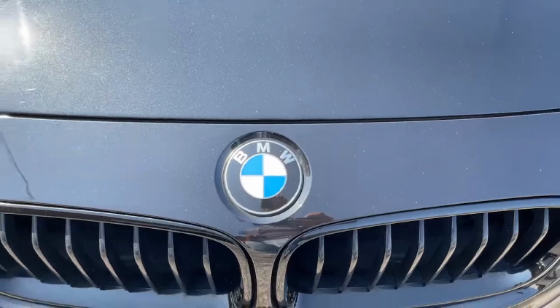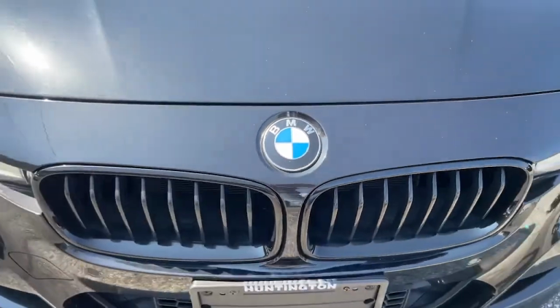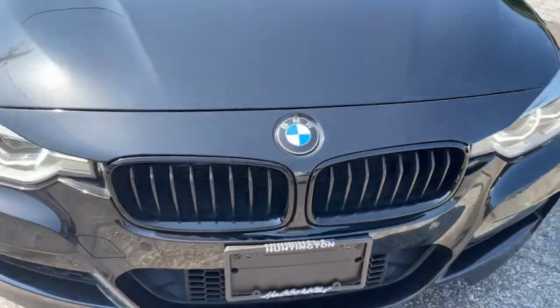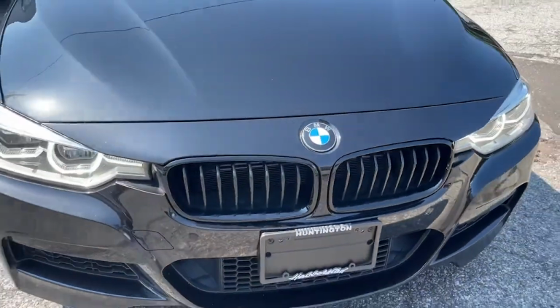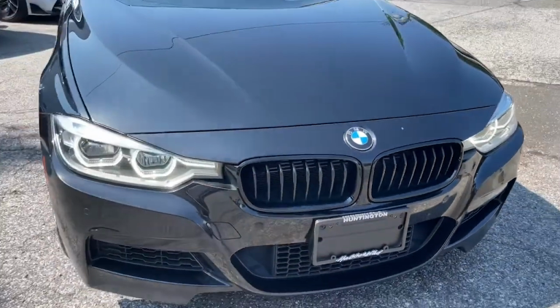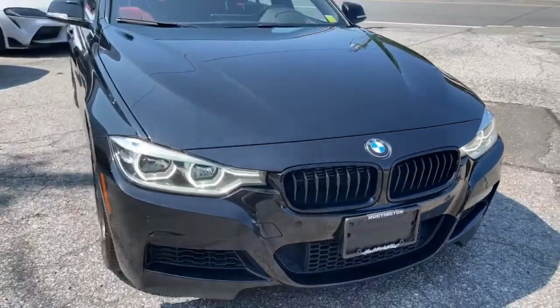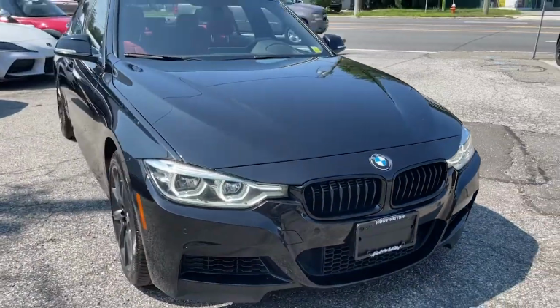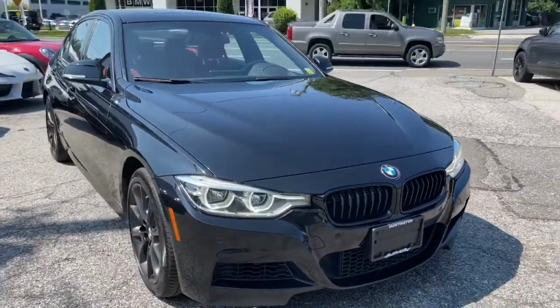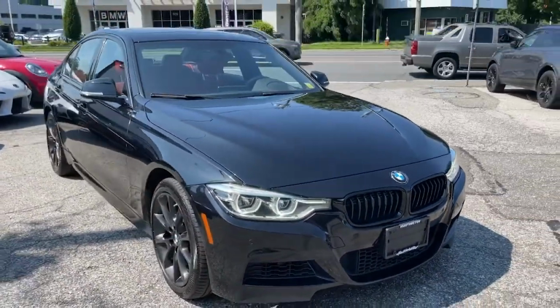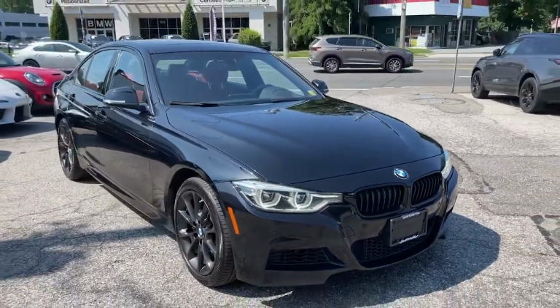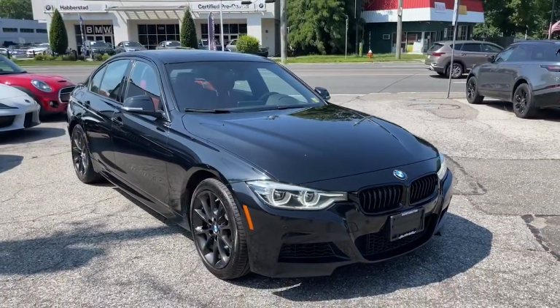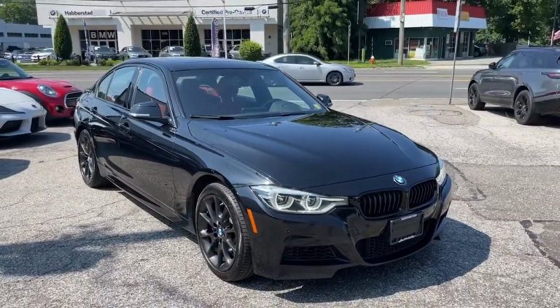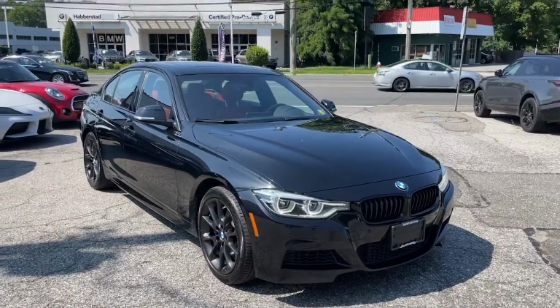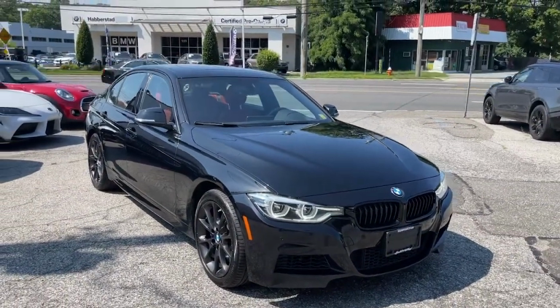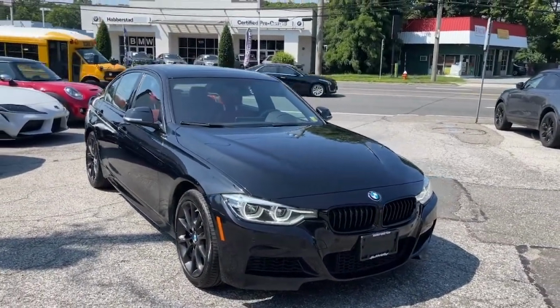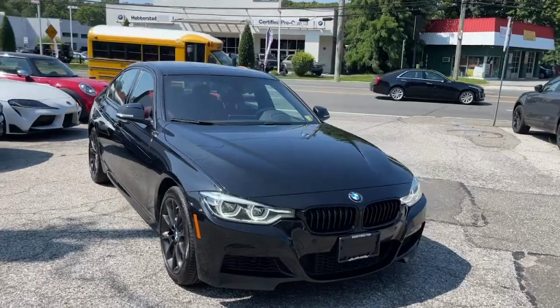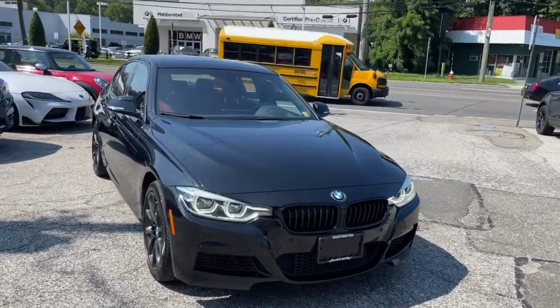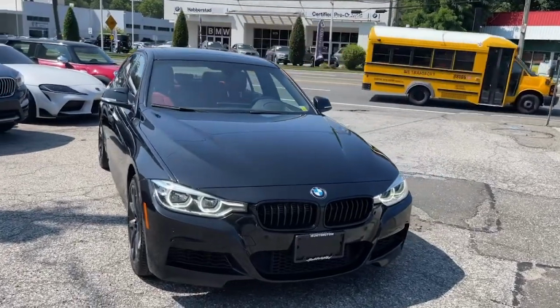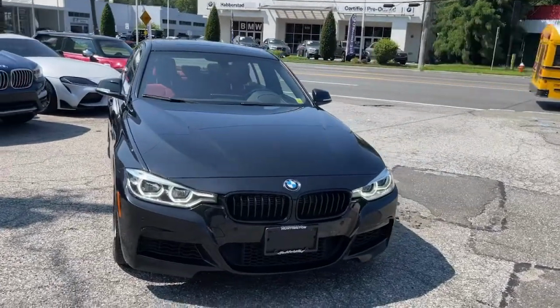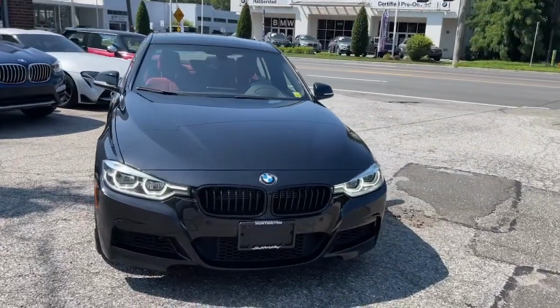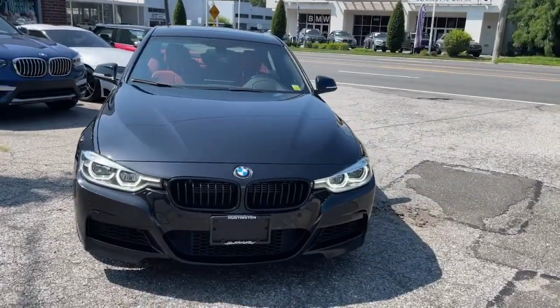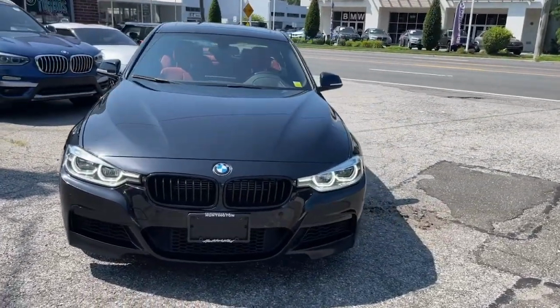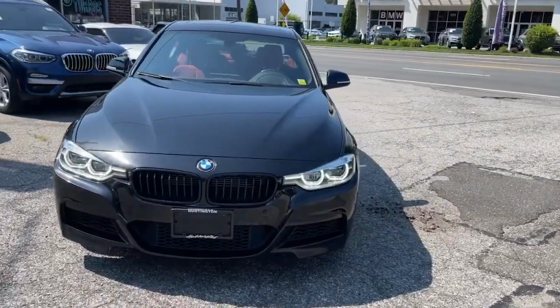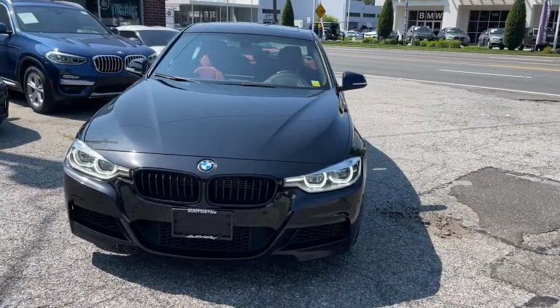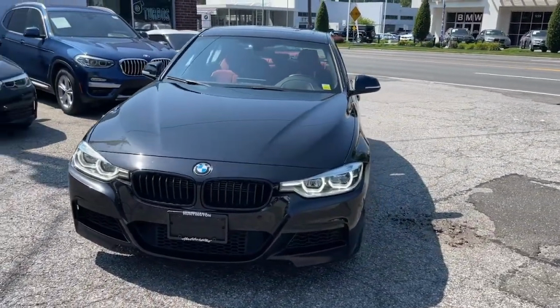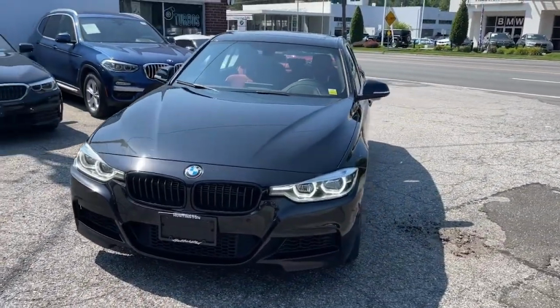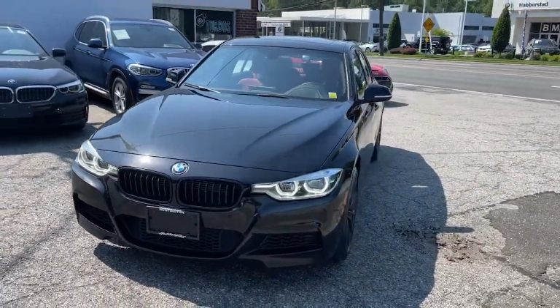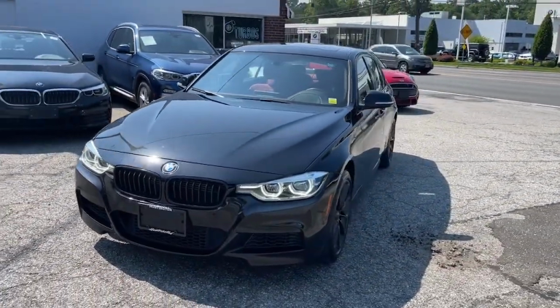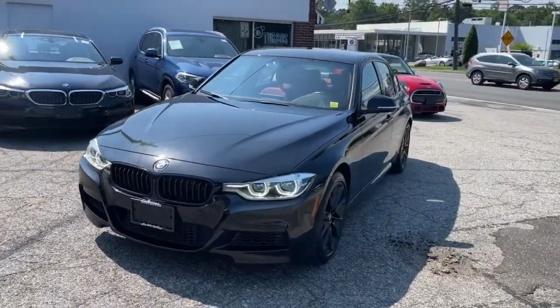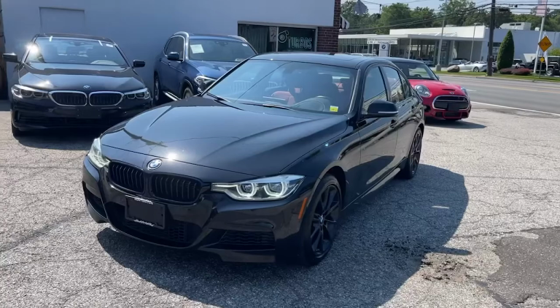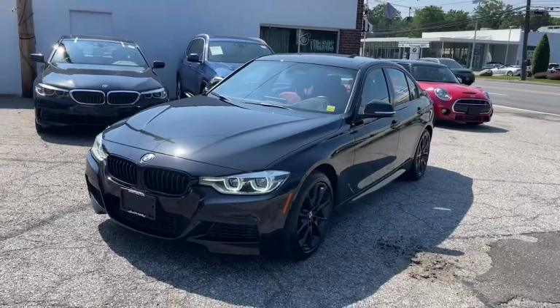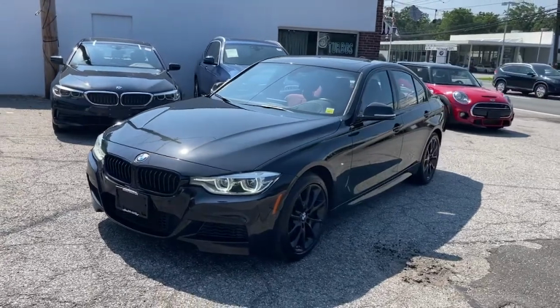Get into a car with value: 2017 BMW 325i. This vehicle still has fewer than 60,000 miles on the clock, so it won't last long.